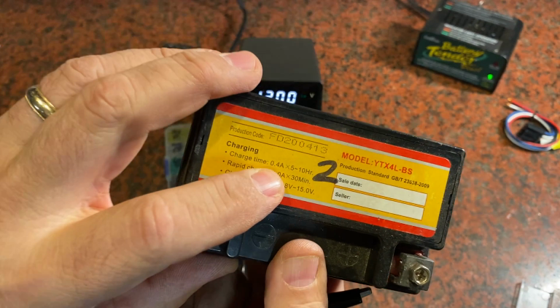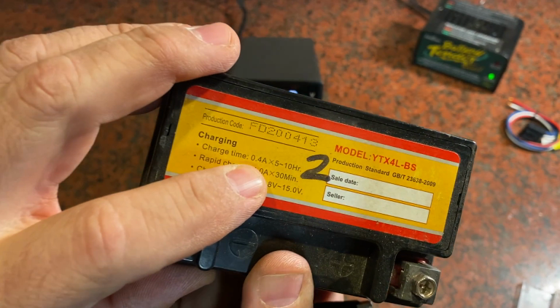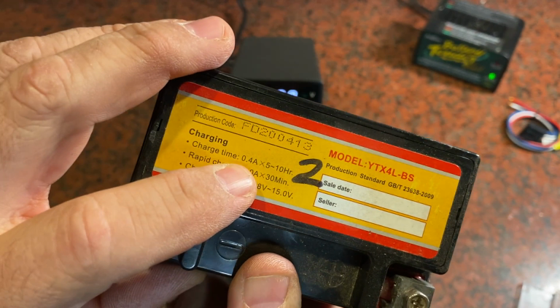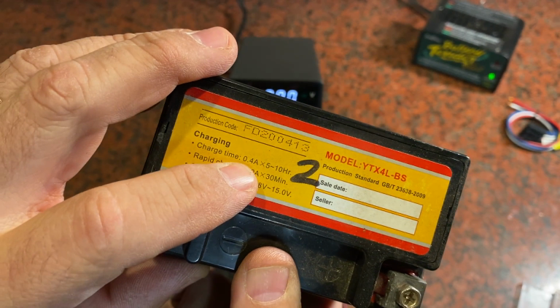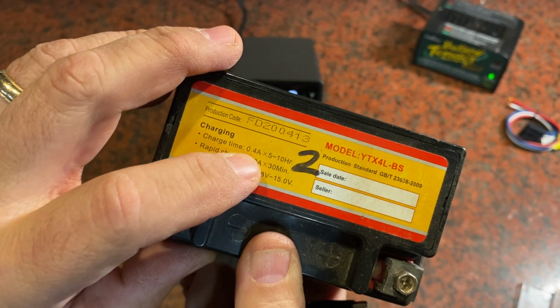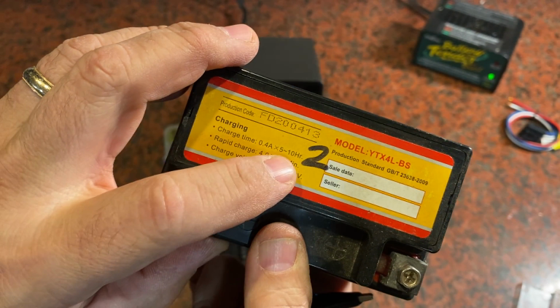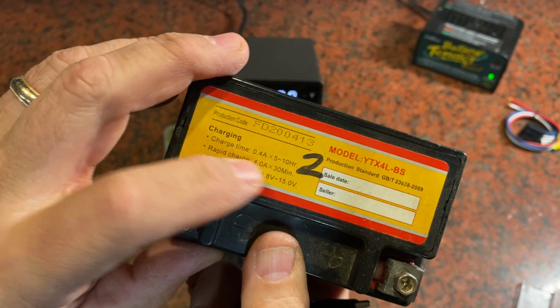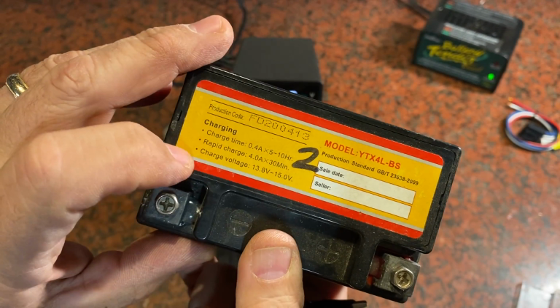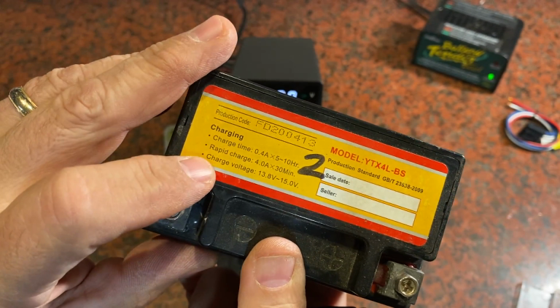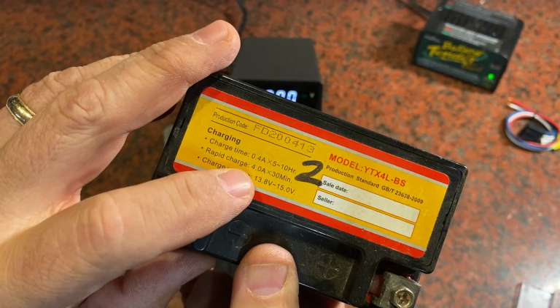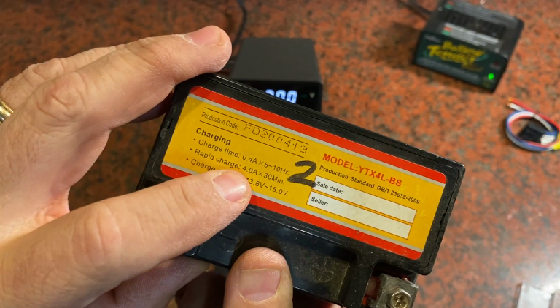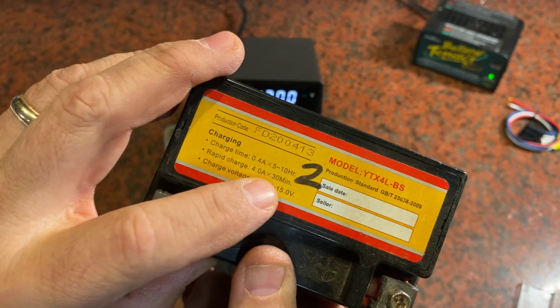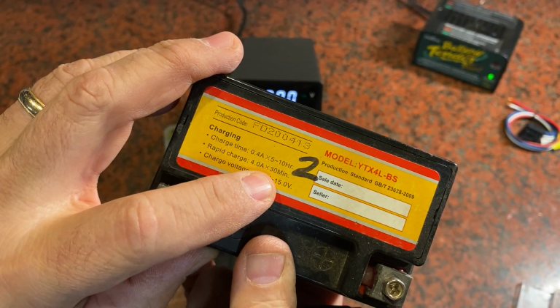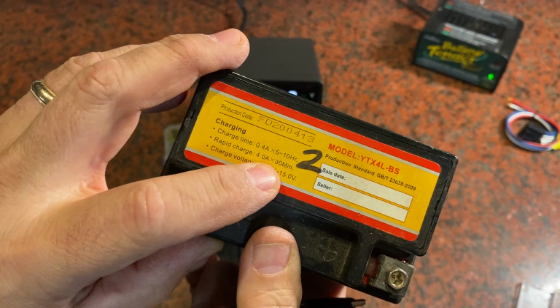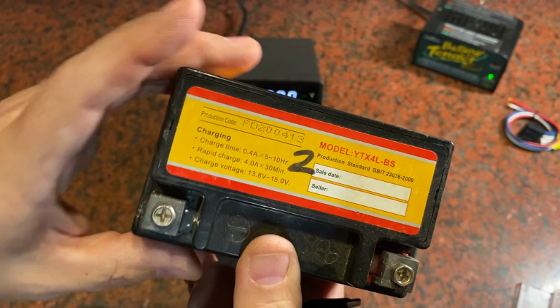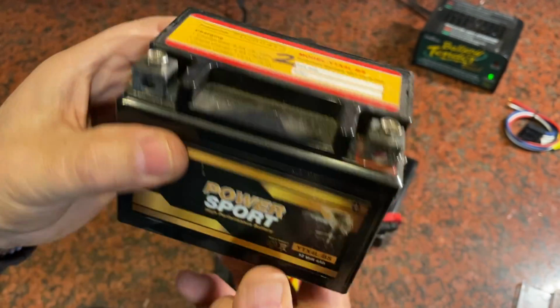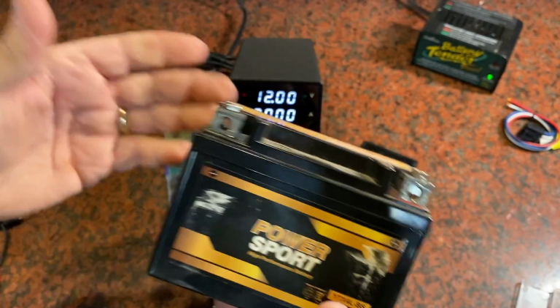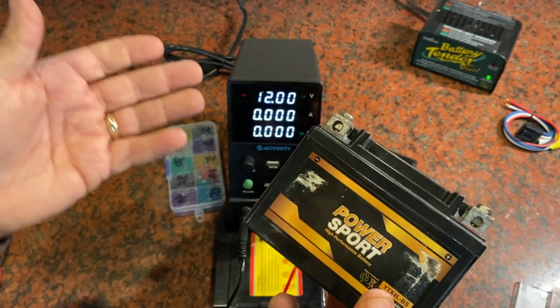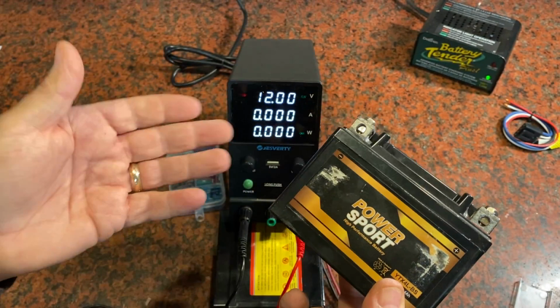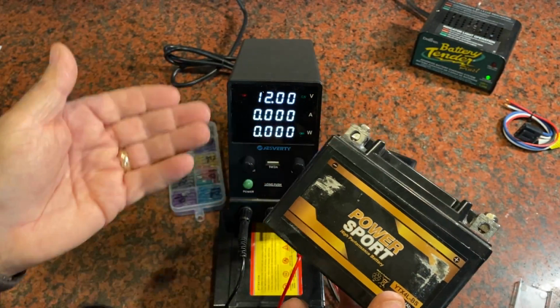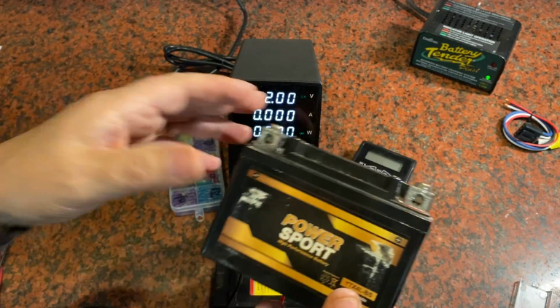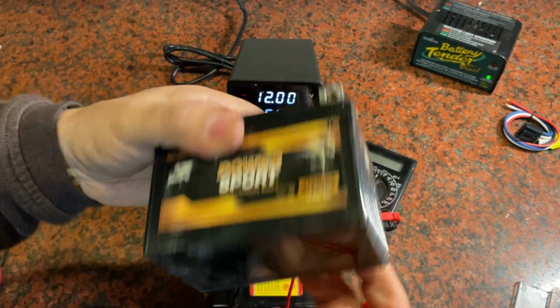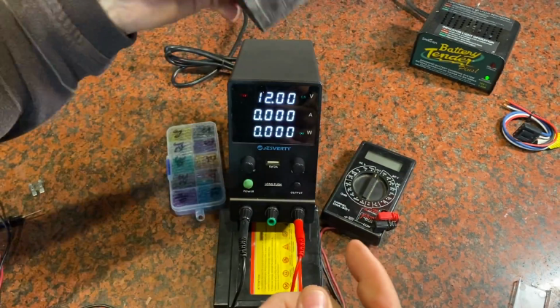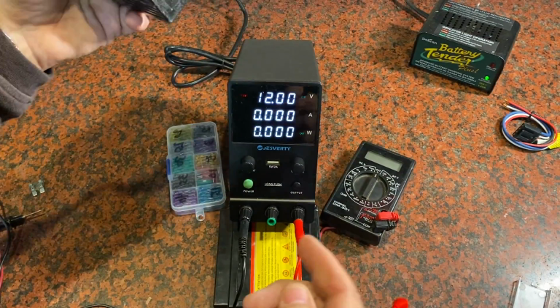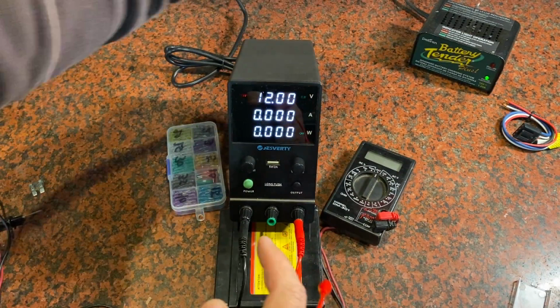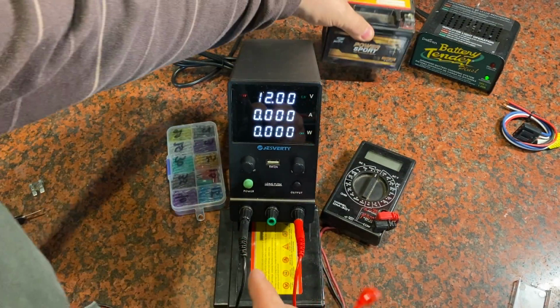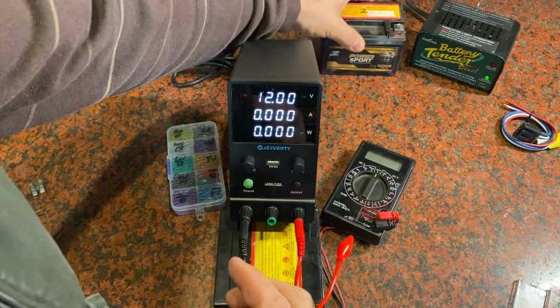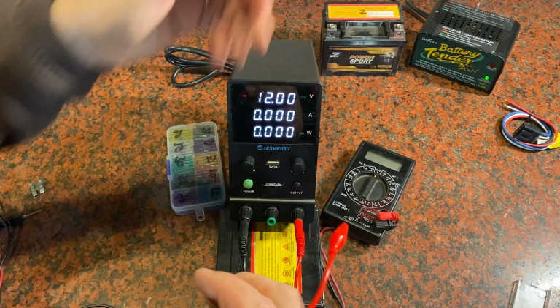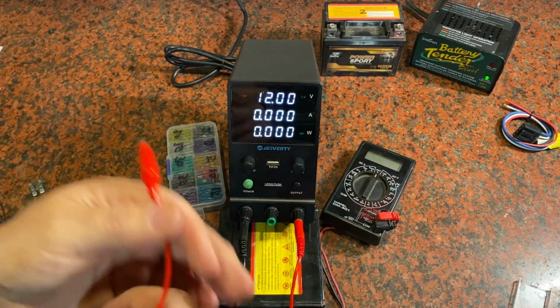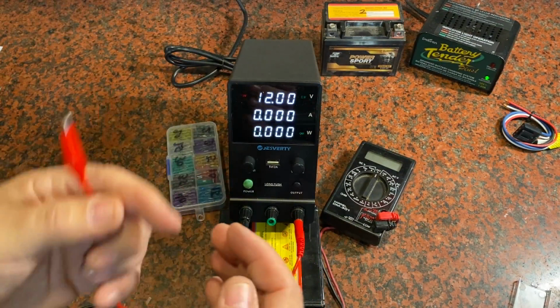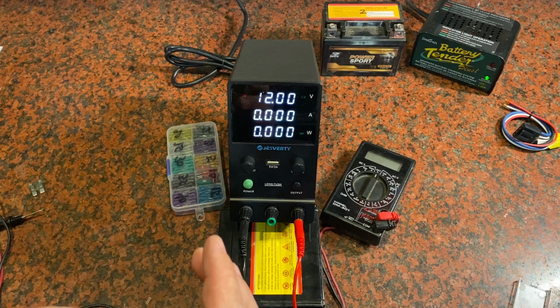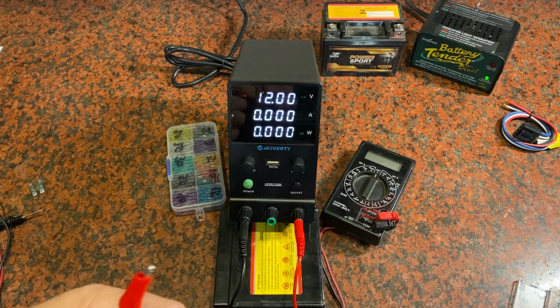For example, a battery might take 0.4 amps for about five to ten hours, or you could do a full four amps for about 30 minutes as a fast charge. This power supply is useful for things like charging up batteries for your drones, your RC cars, anything like that. Really handy to have around the shop.